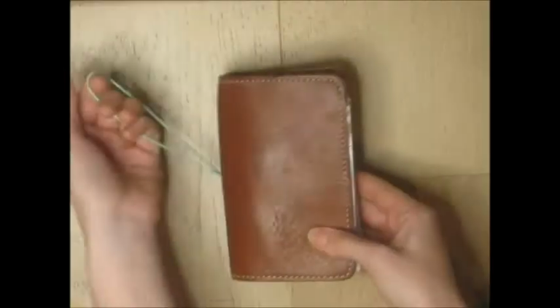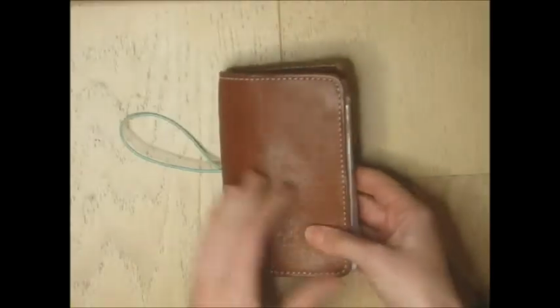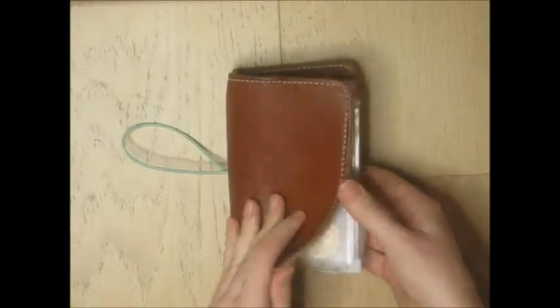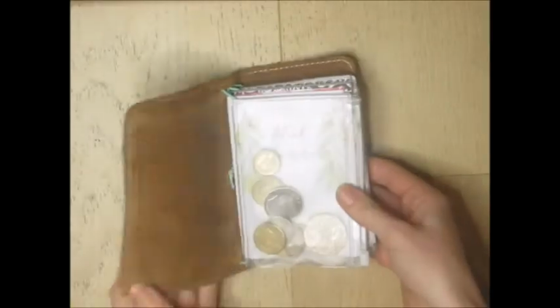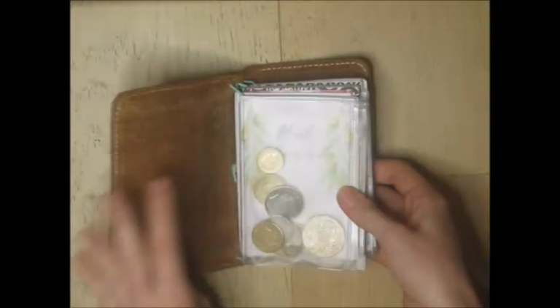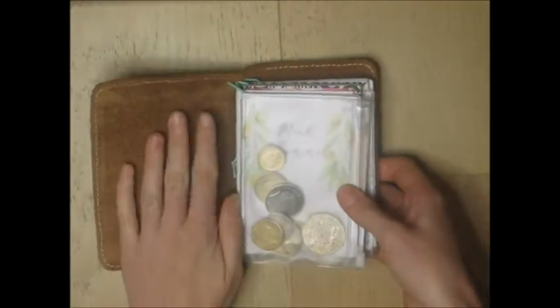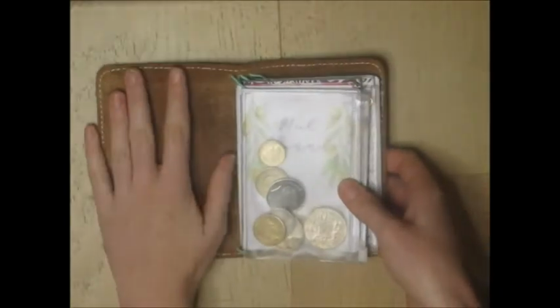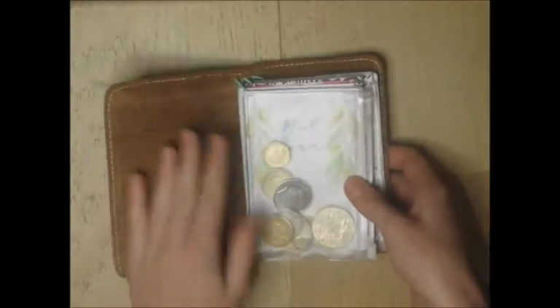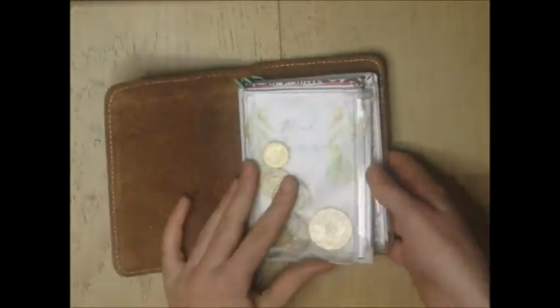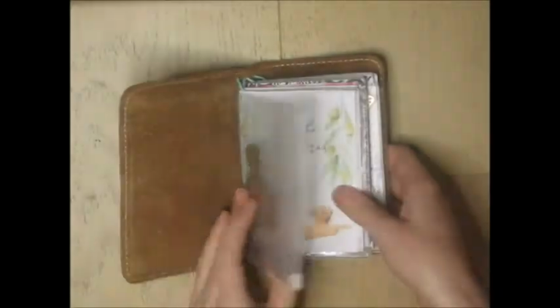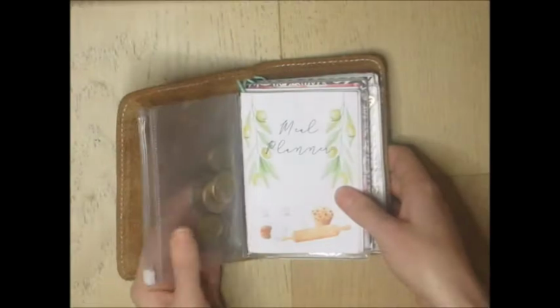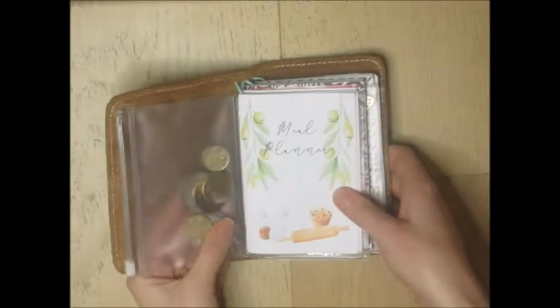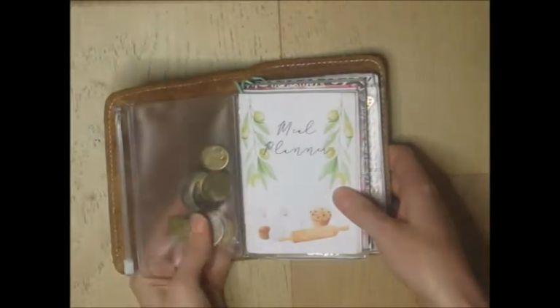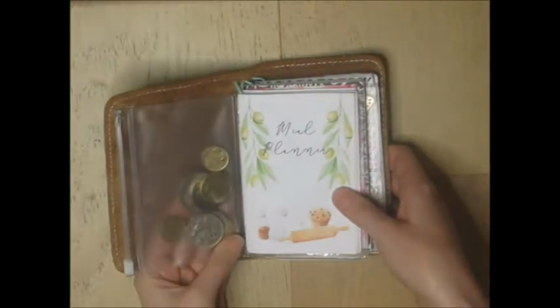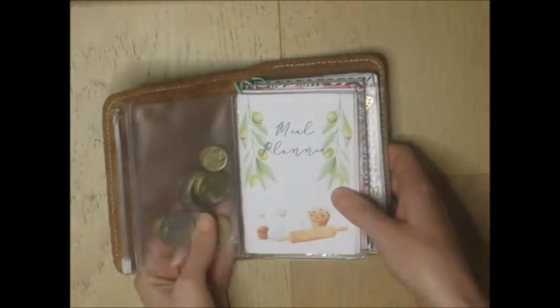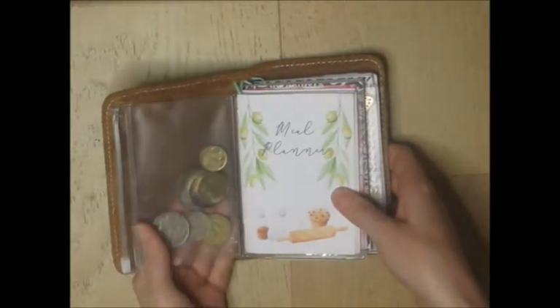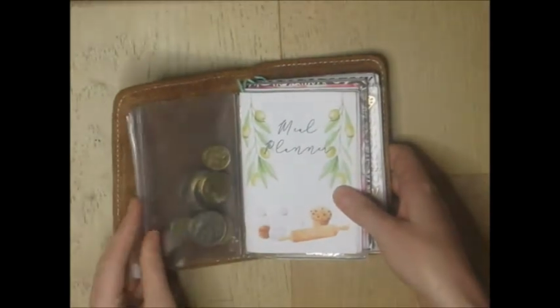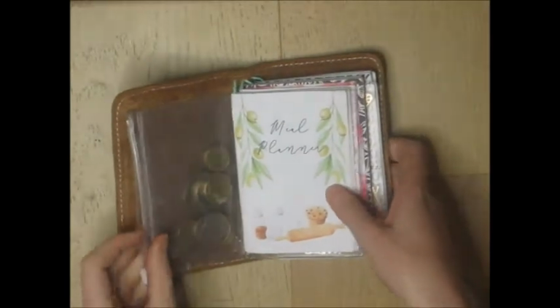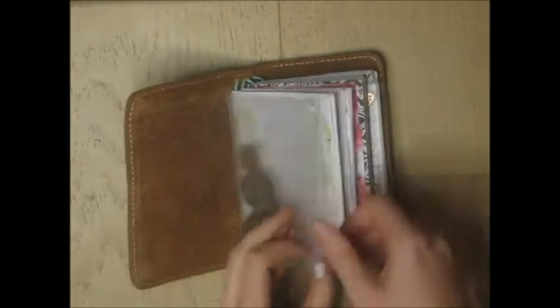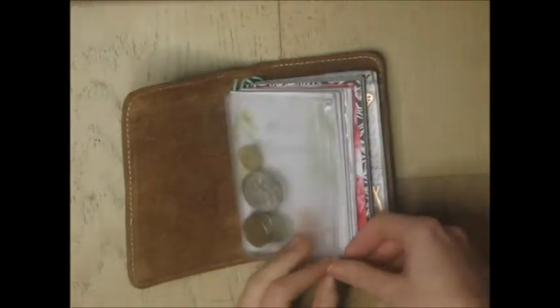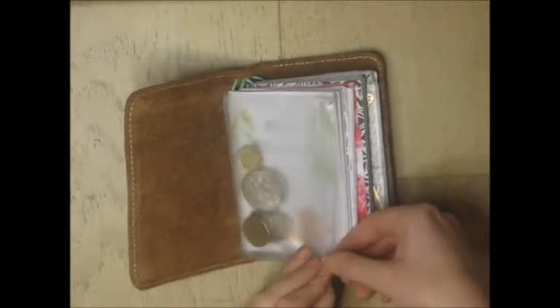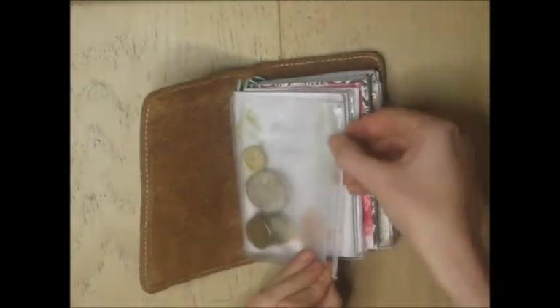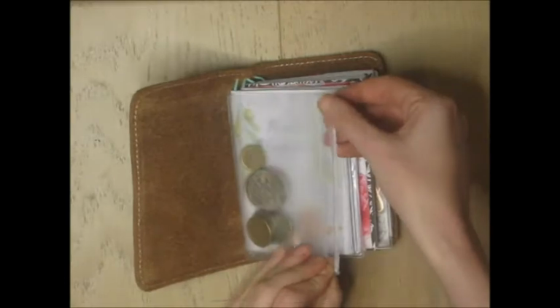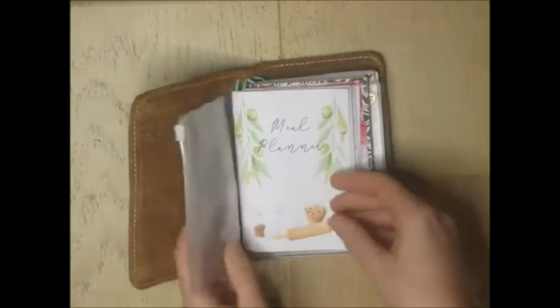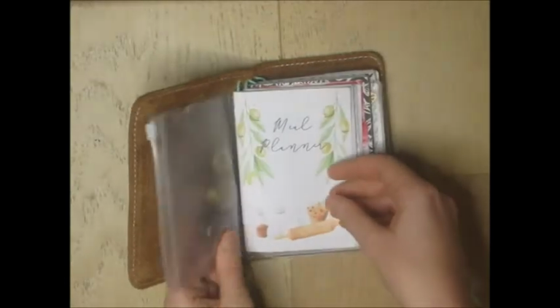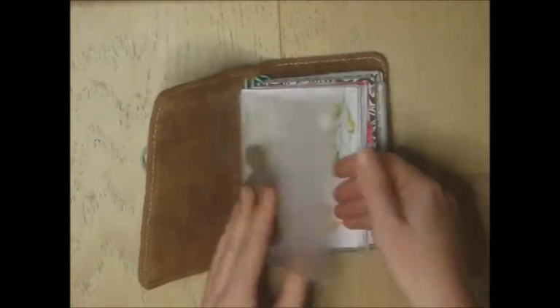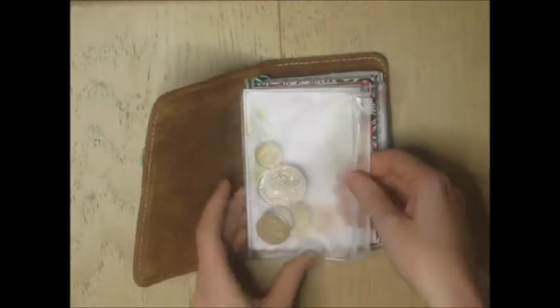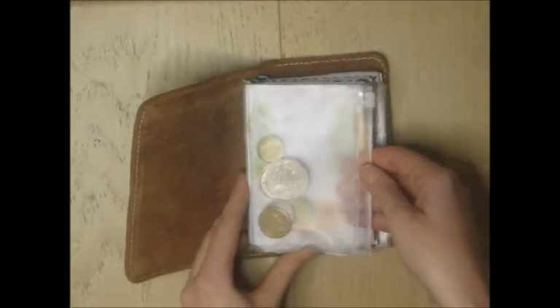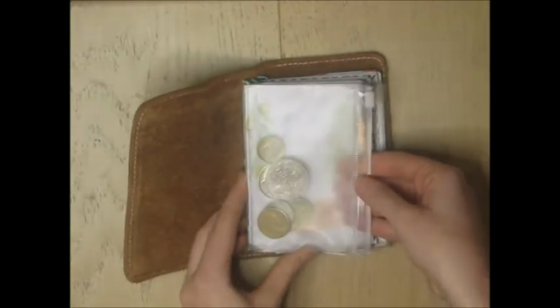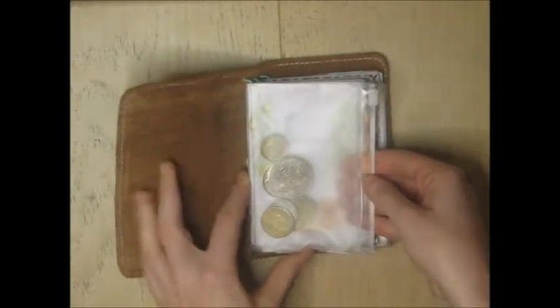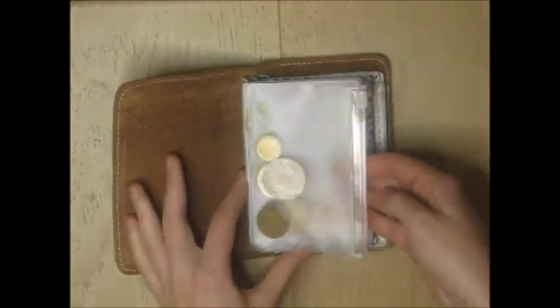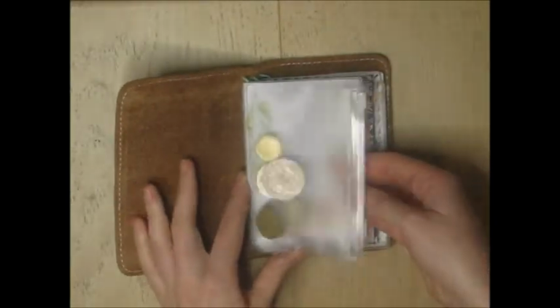When you open it, the first thing you see is my little wallet insert. I only got this a couple of weeks ago, but I just keep coins and notes in there if I have any. I don't usually carry a huge amount of cash, but that's where that lives.